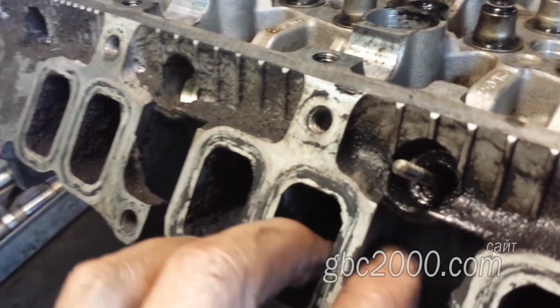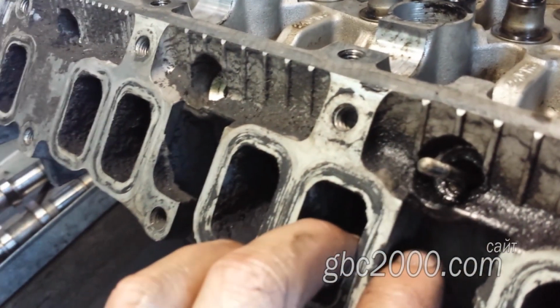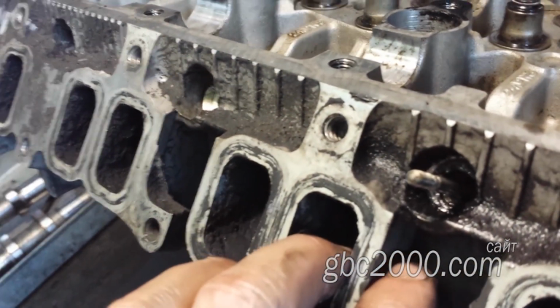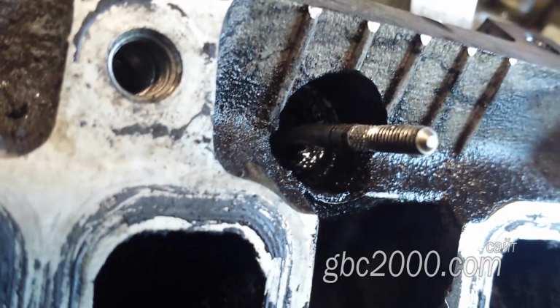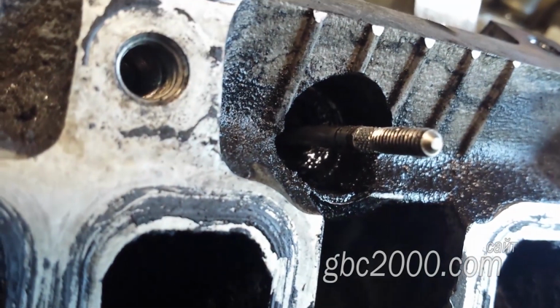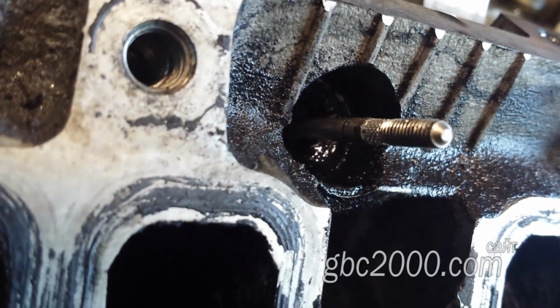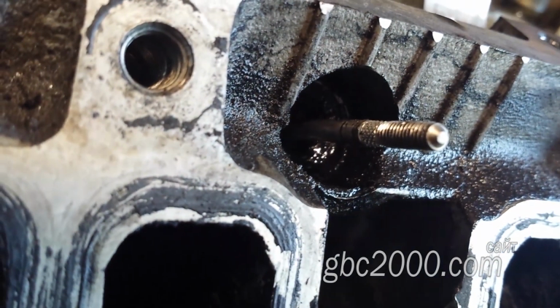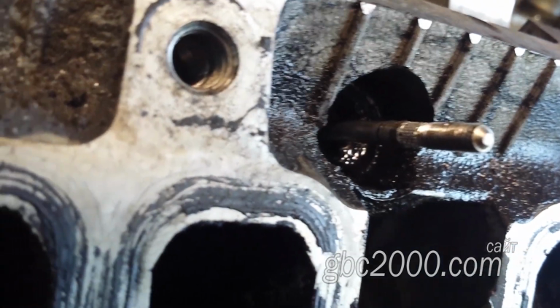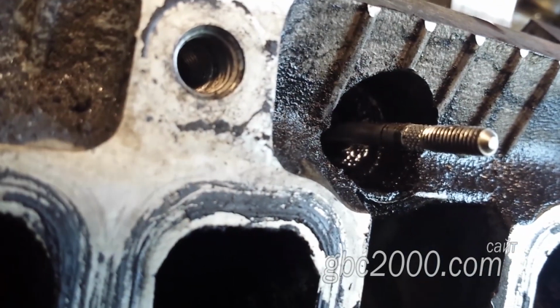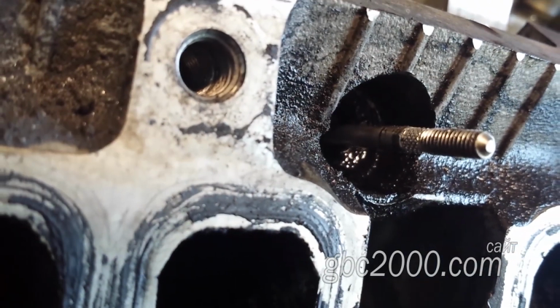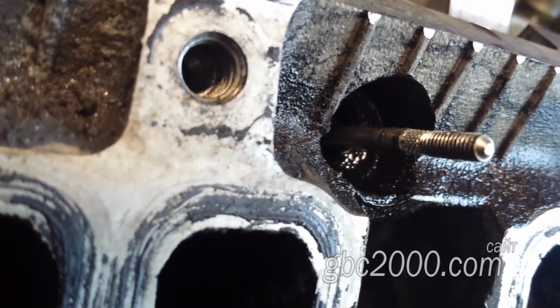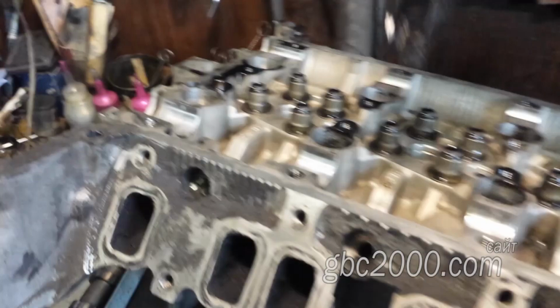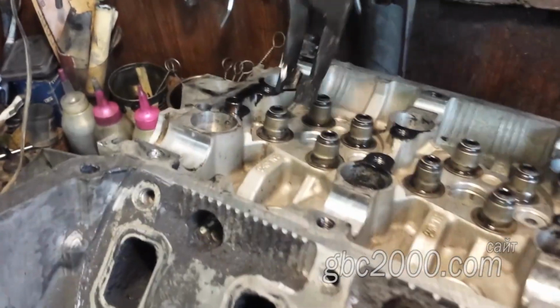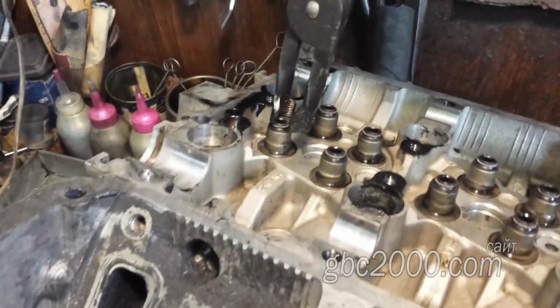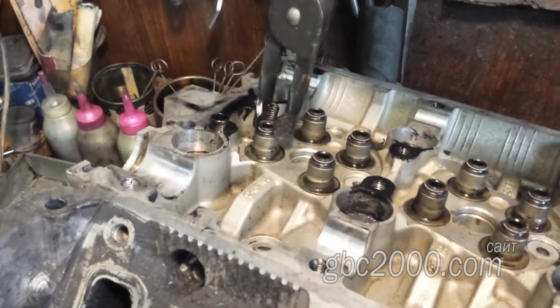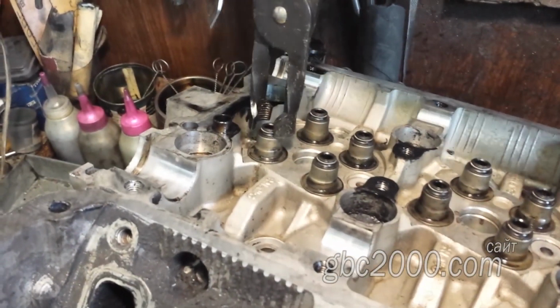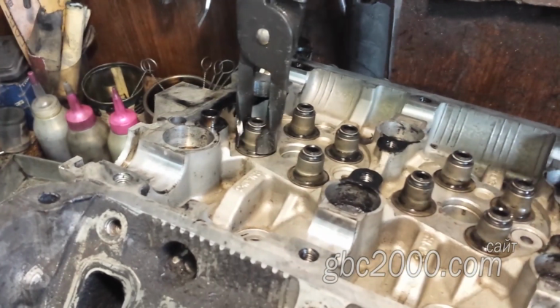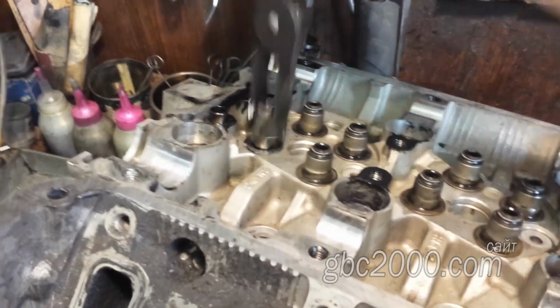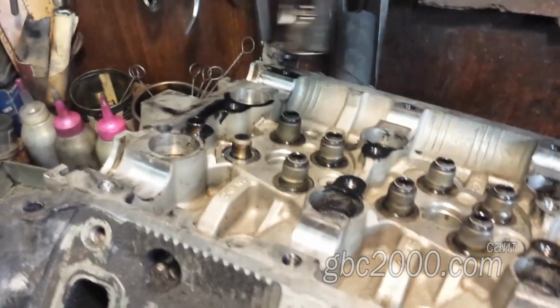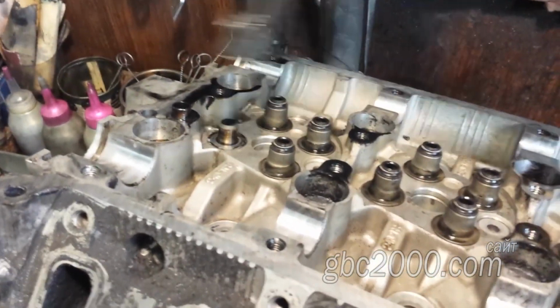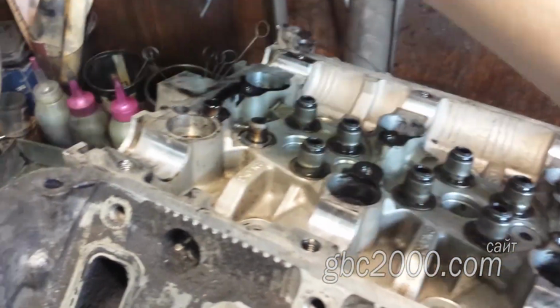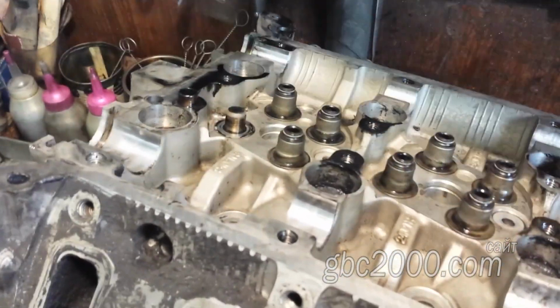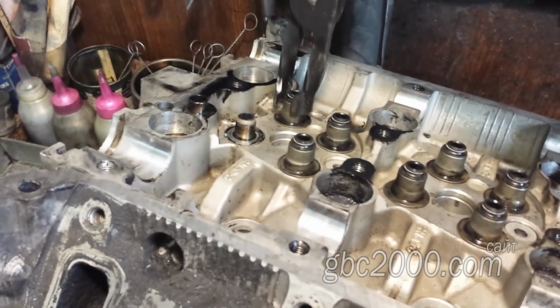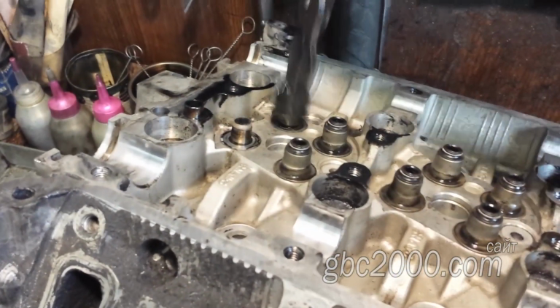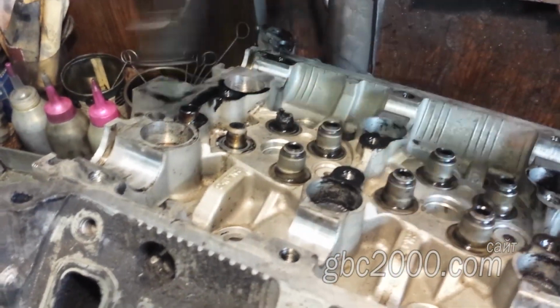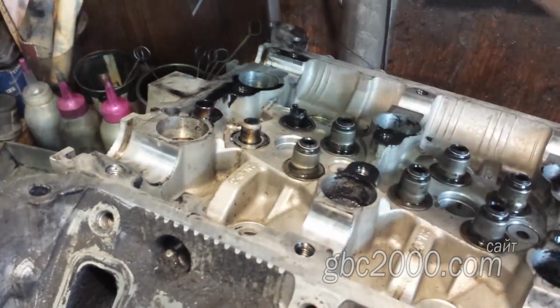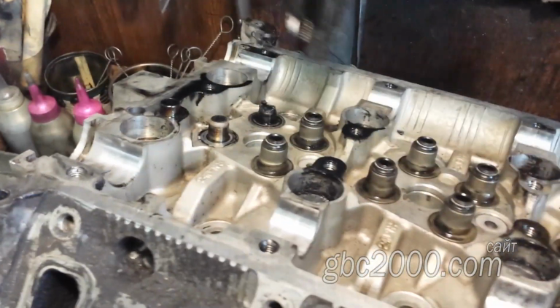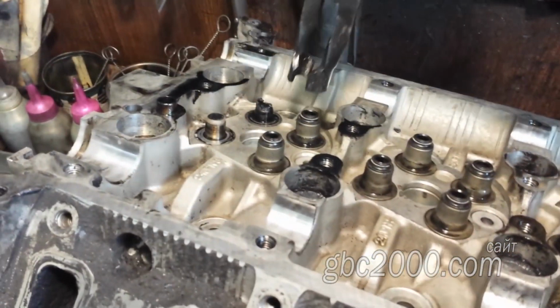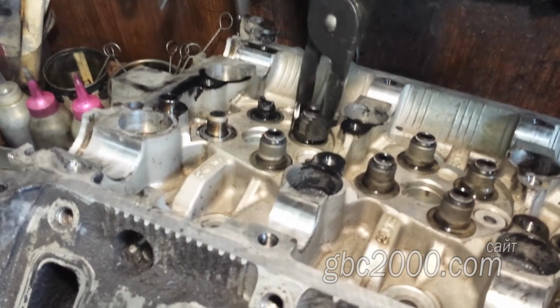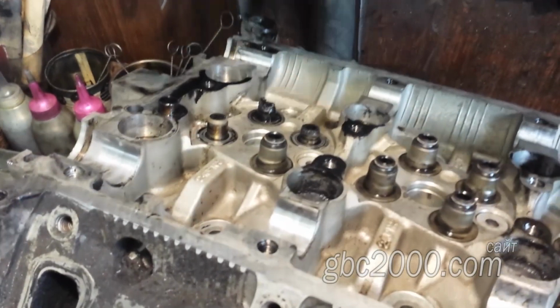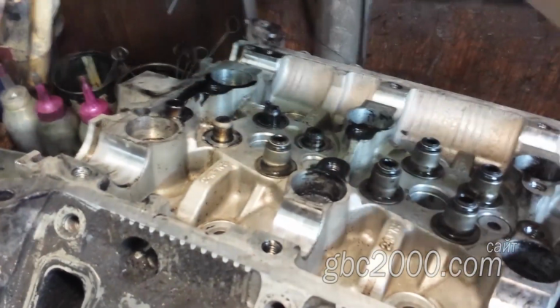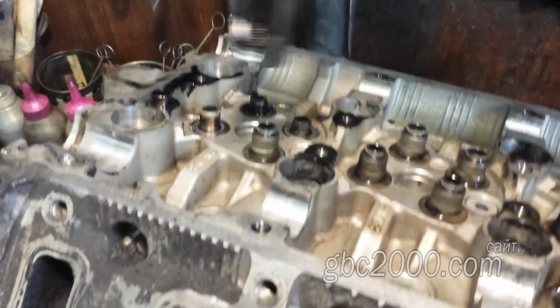Снимаю и удаляю клапаны, которые я также вчера не снял. Зову Виталия к себе в помощь. Он будет пробовать бороться с остатком свечи — точнее, с её носиком, который остался в этой самой головочке.